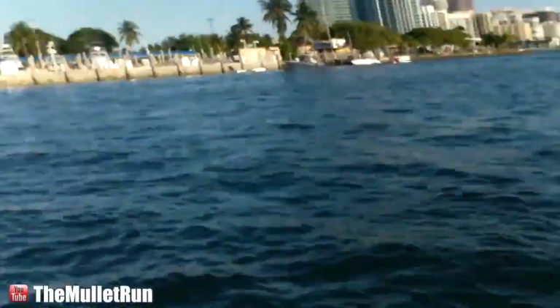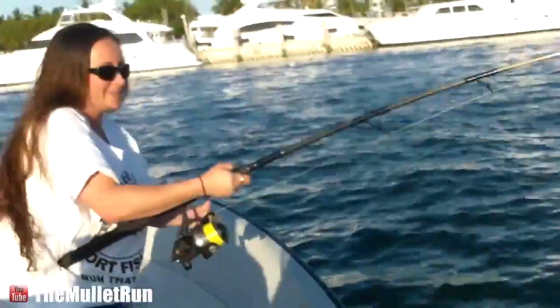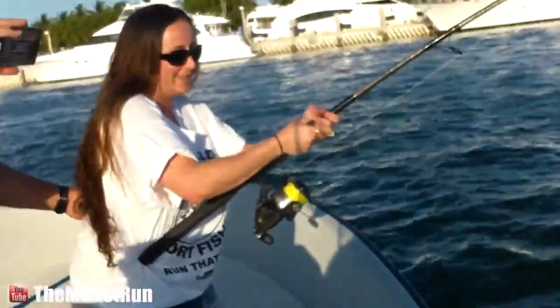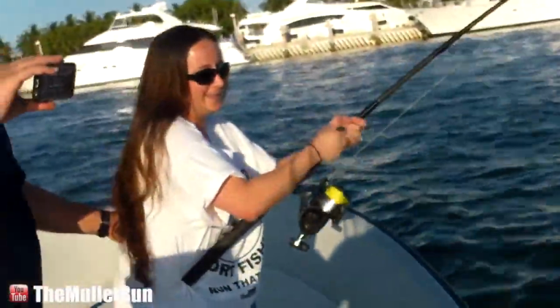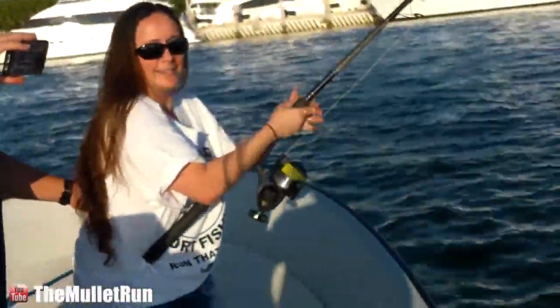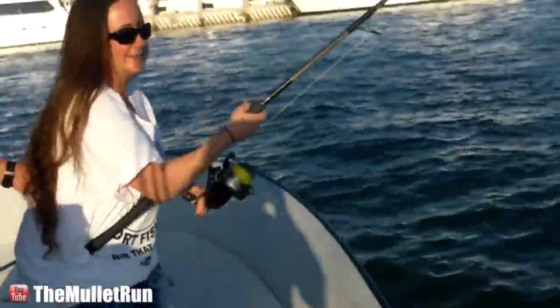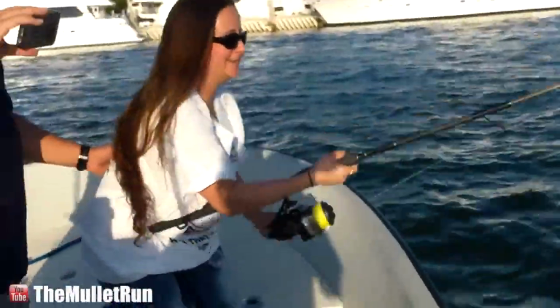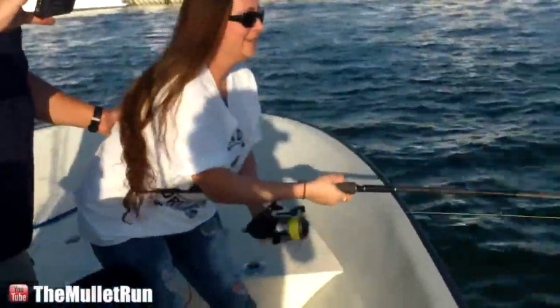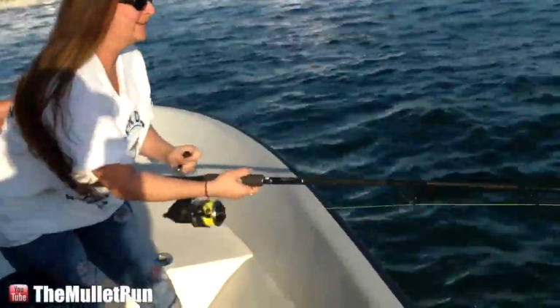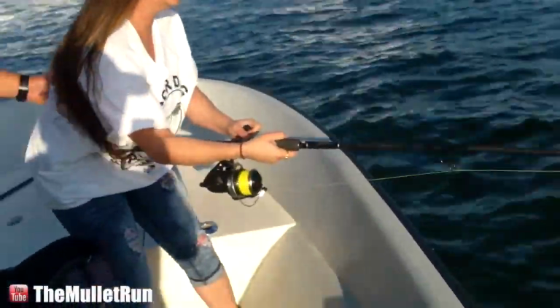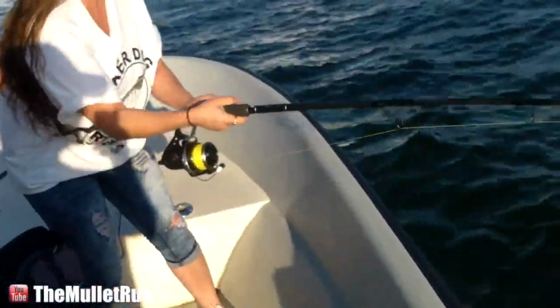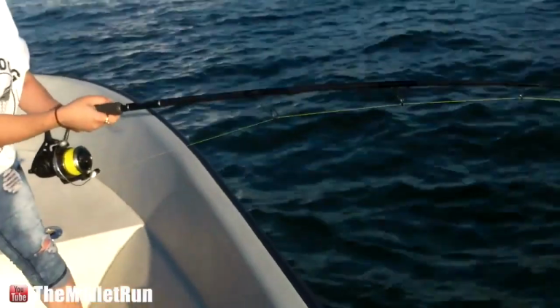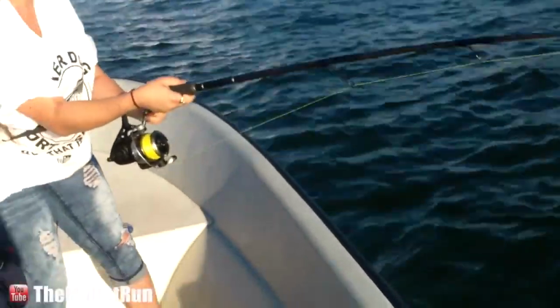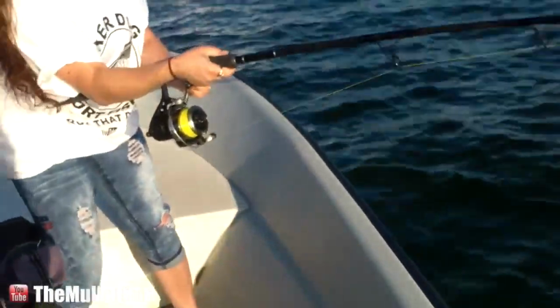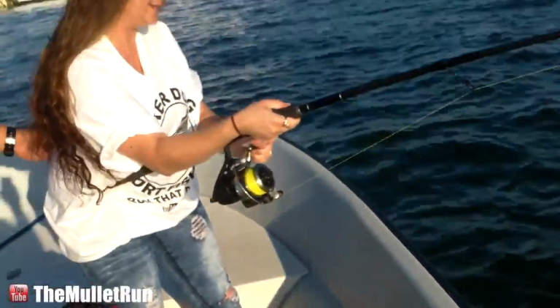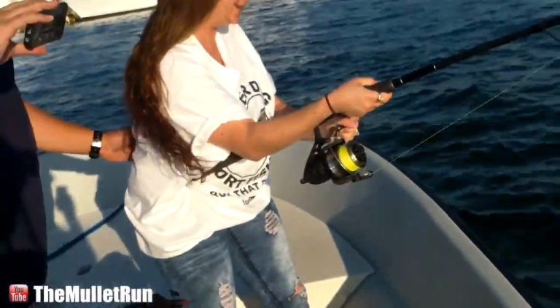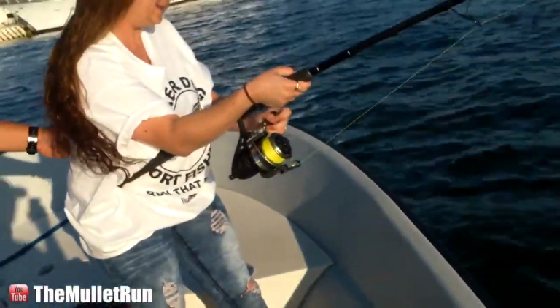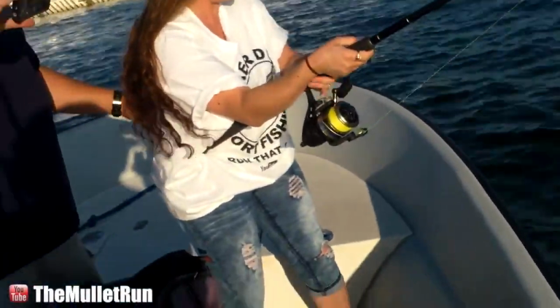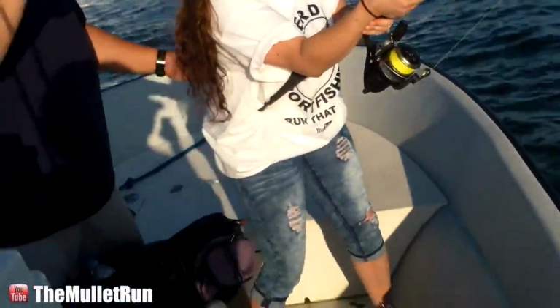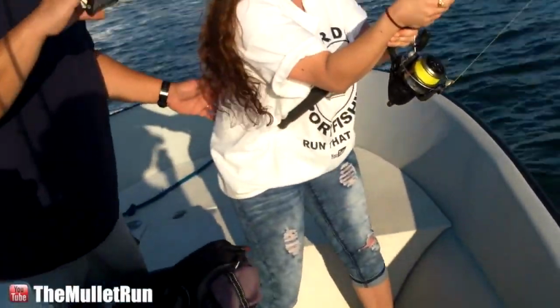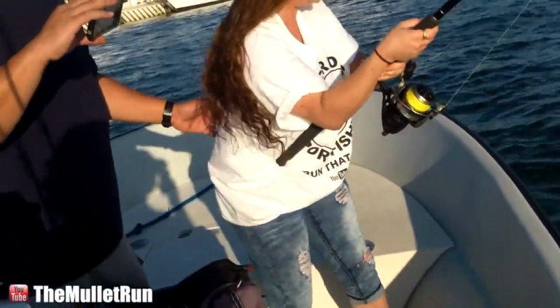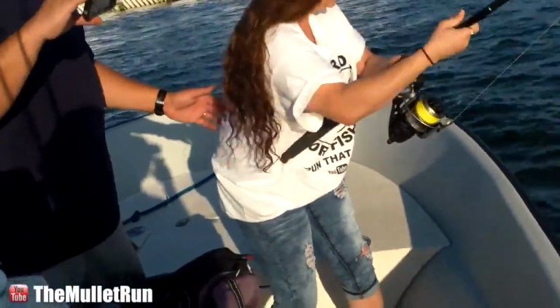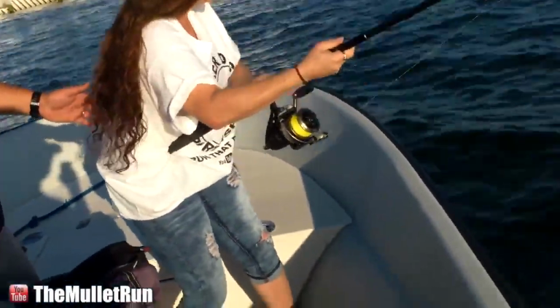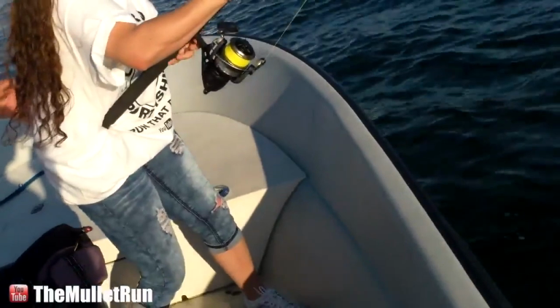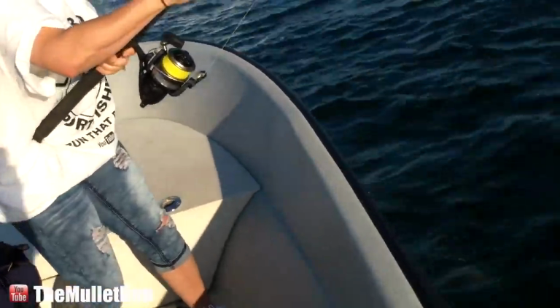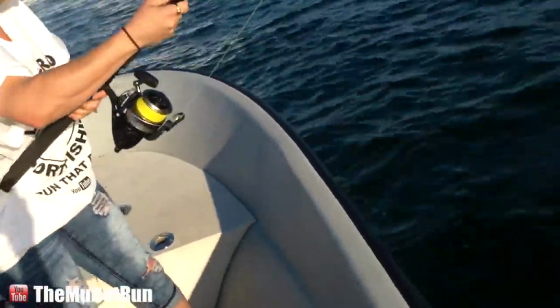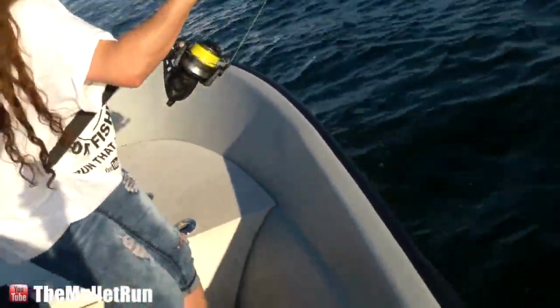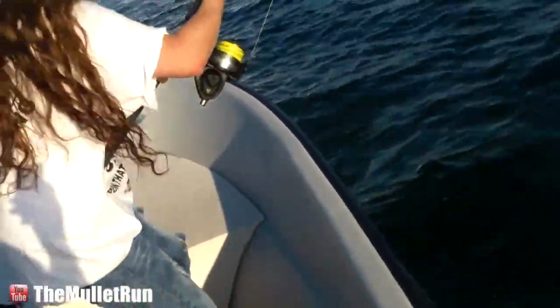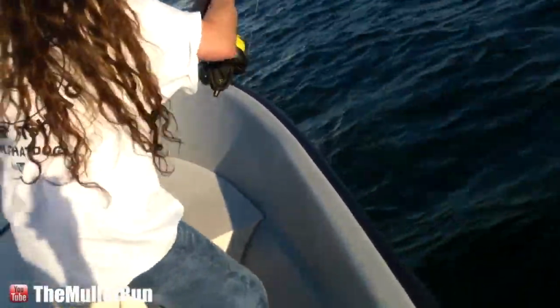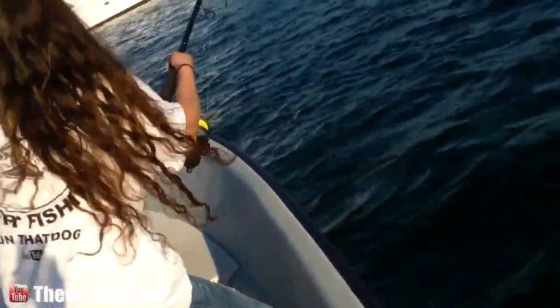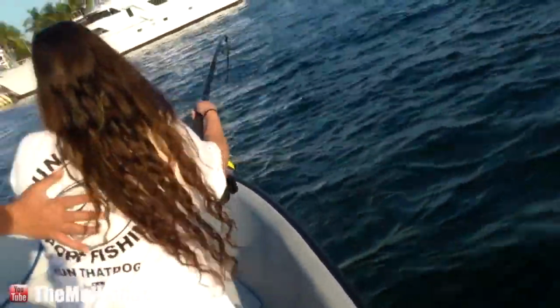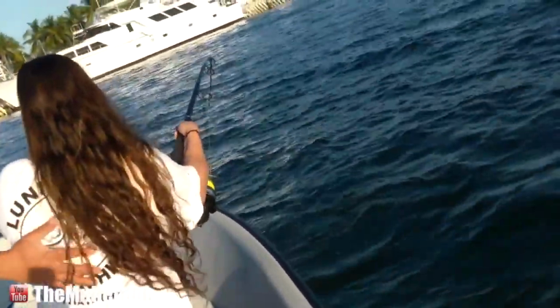Now you see how you're pulling him forward? Kind of slow down when that happens, because the more you pull him forward, the more life he's going to have. Just kind of hold your rod just like that for a second. Yeah, you're good — right there, stay right there.